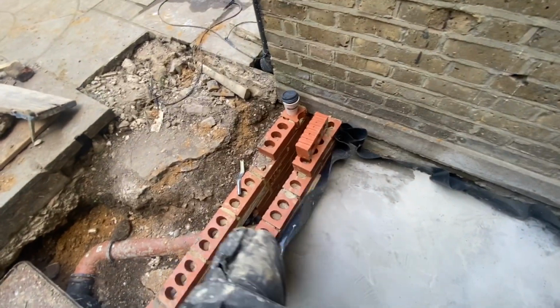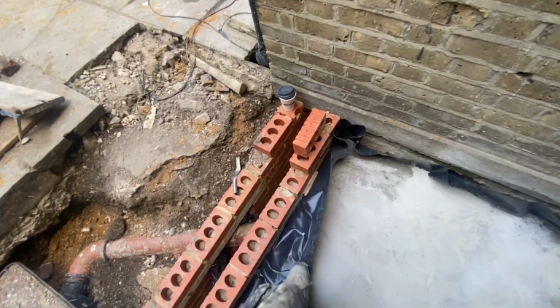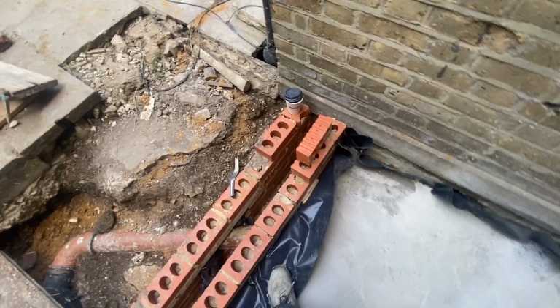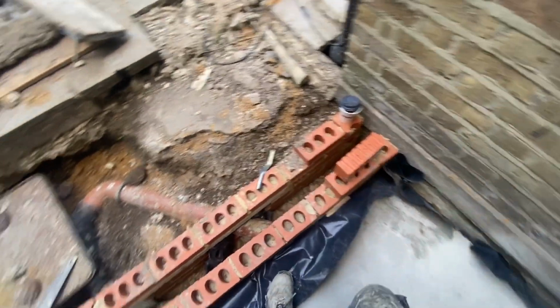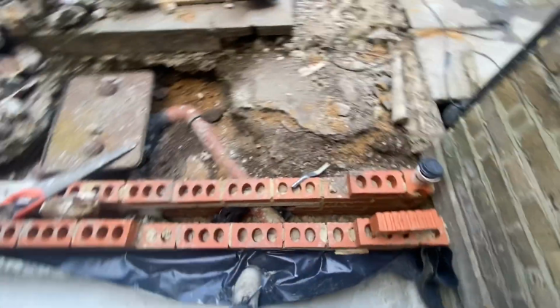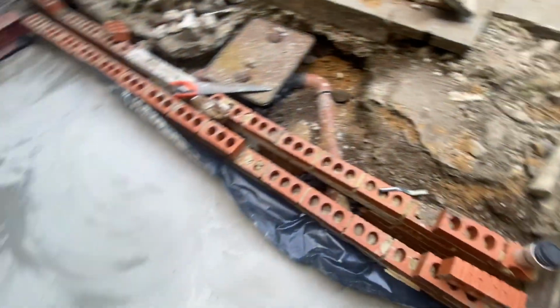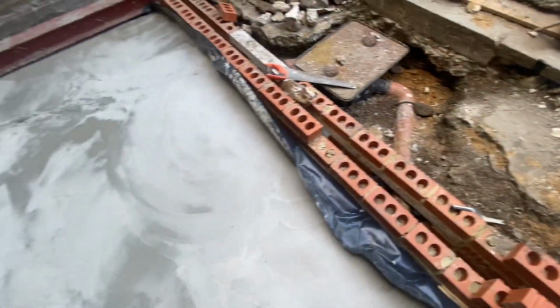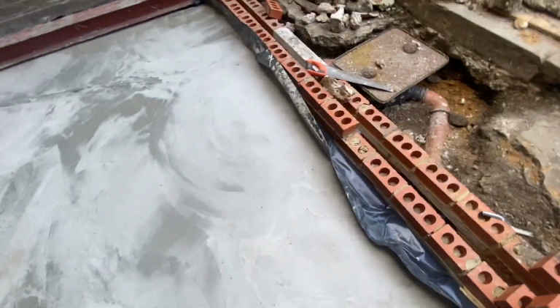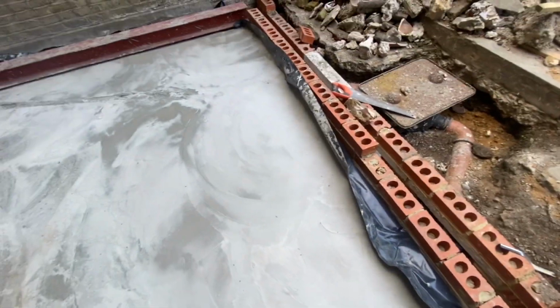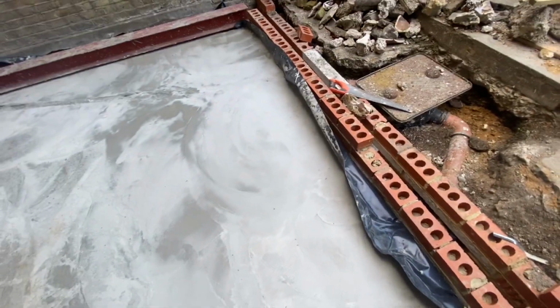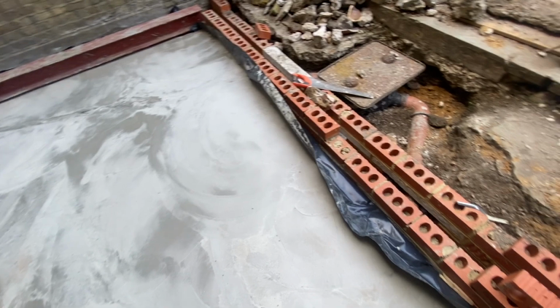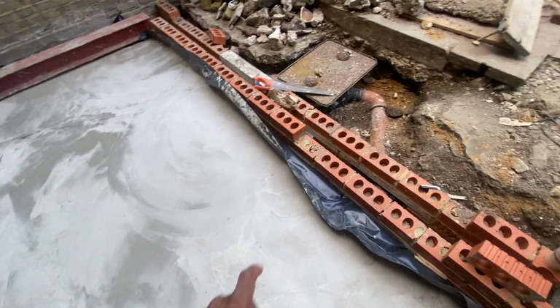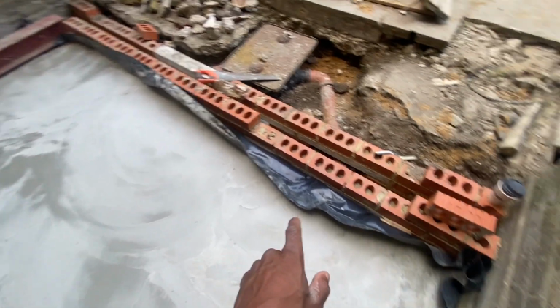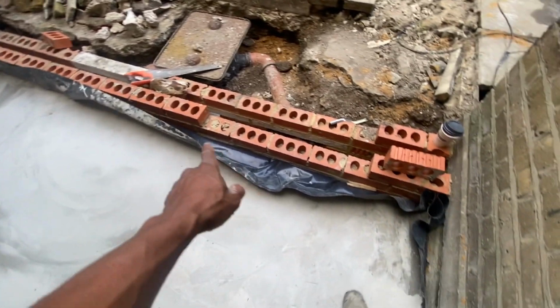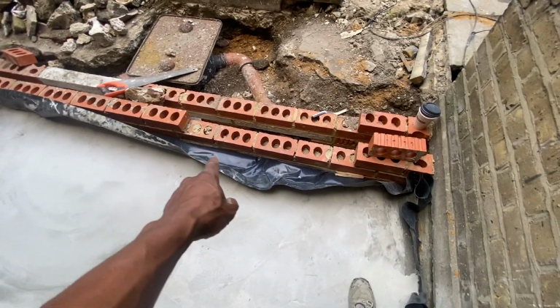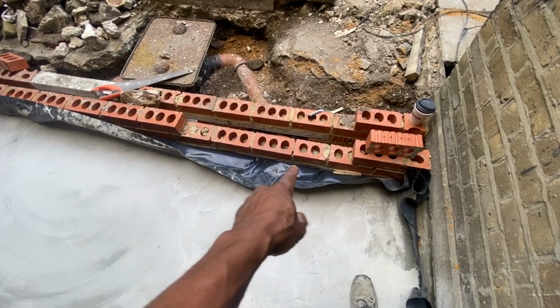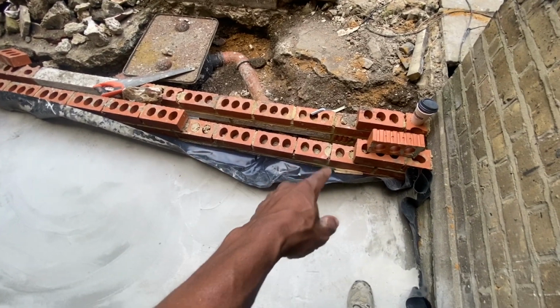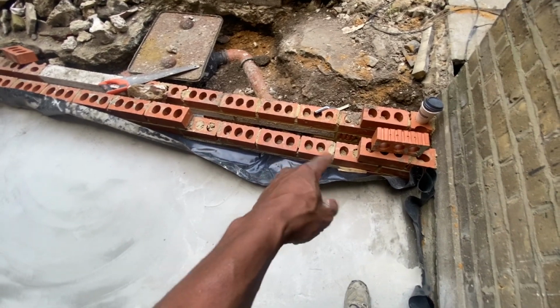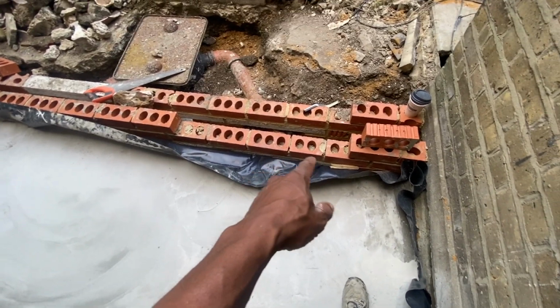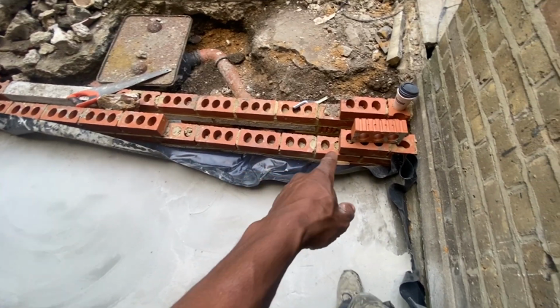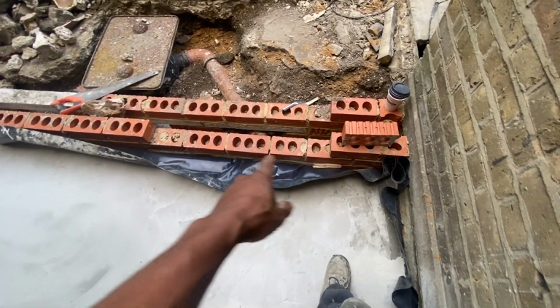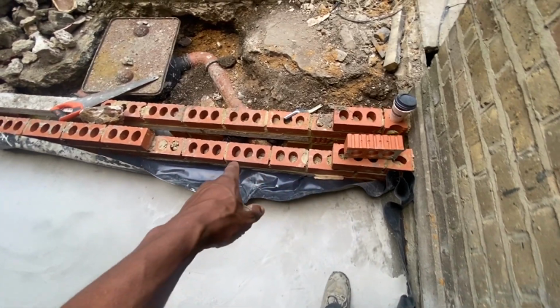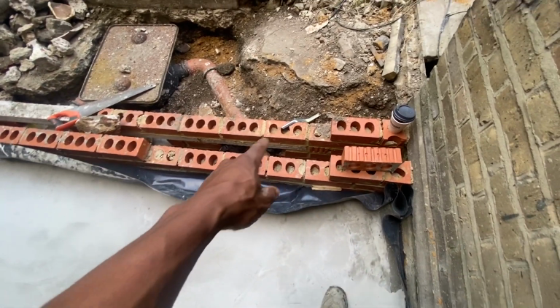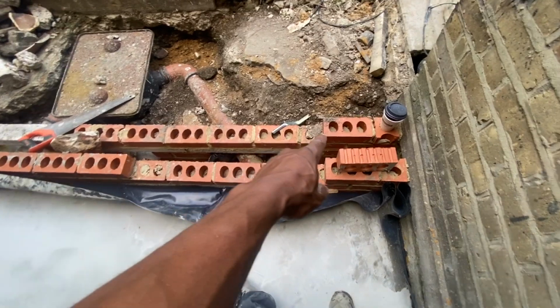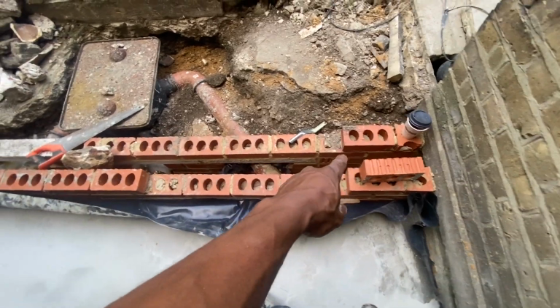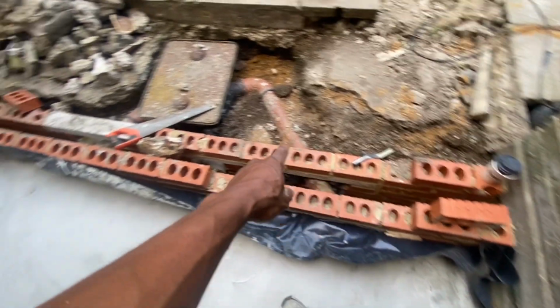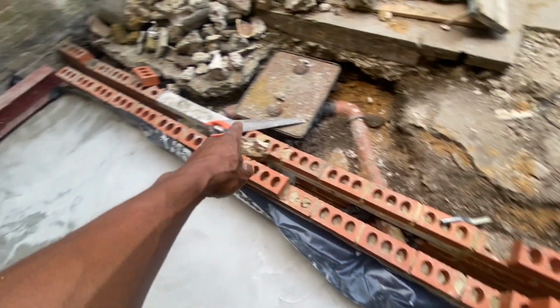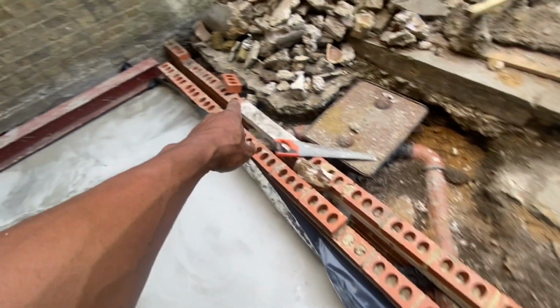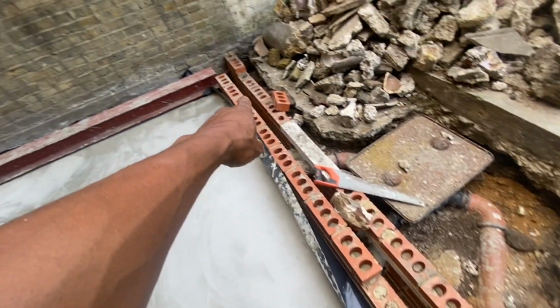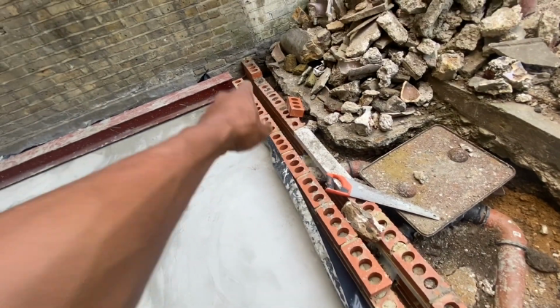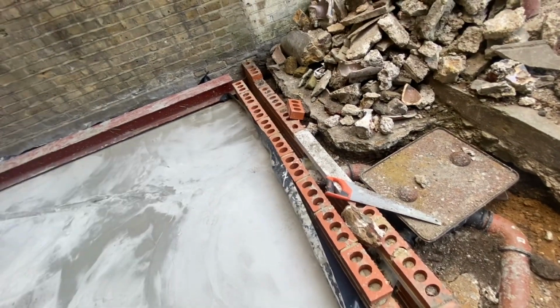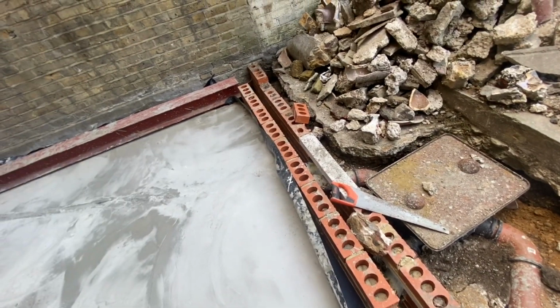What we're going to be doing today is complete the last few bricks that we didn't get to do last time, because we ran out of cement. We'll do that today.